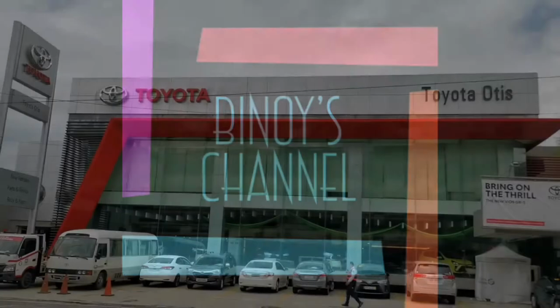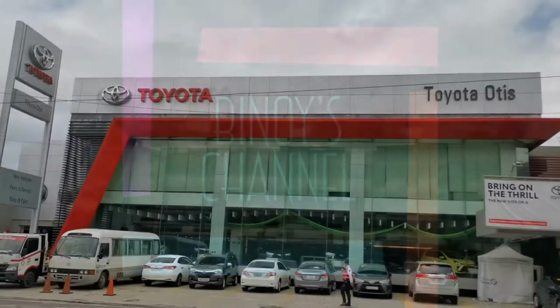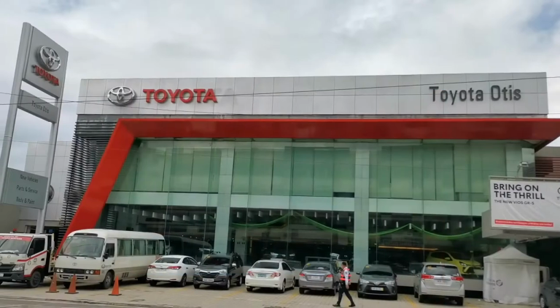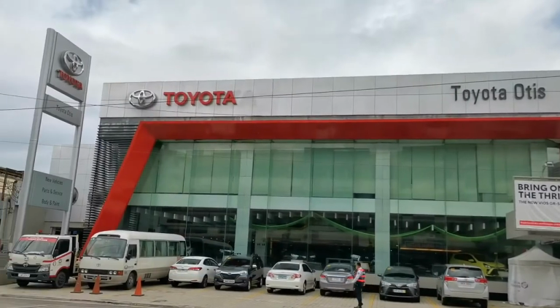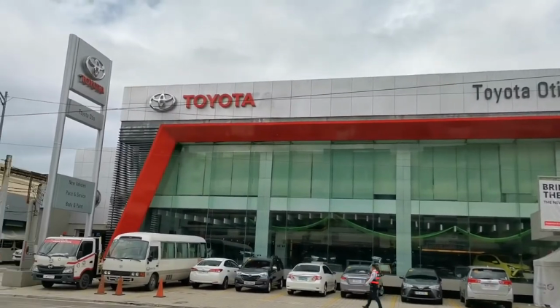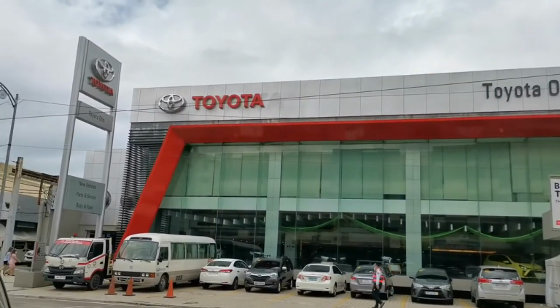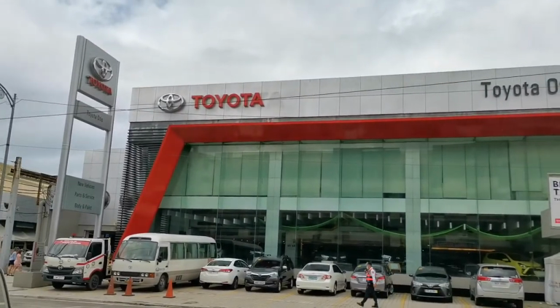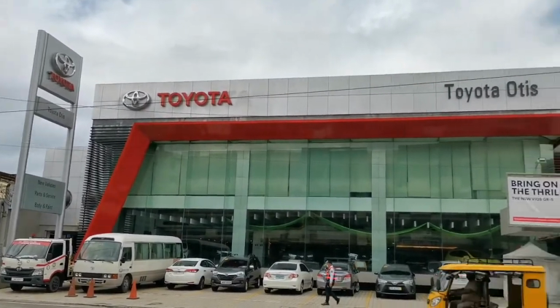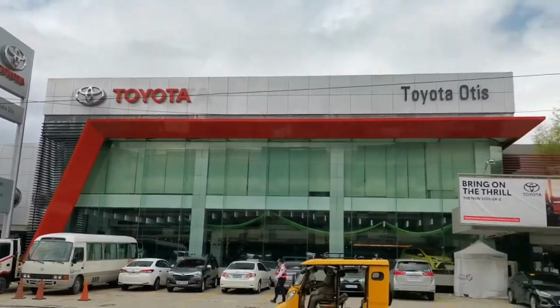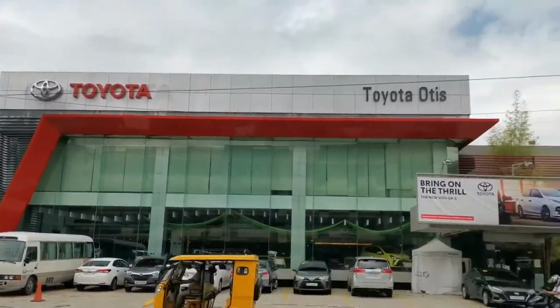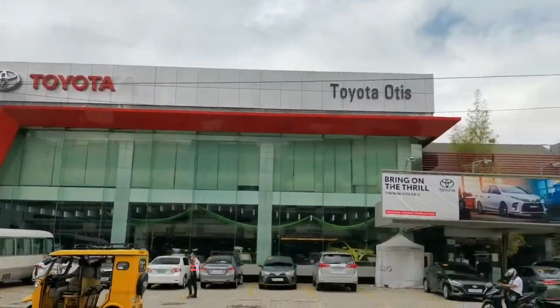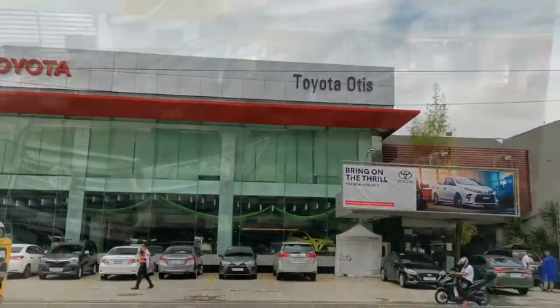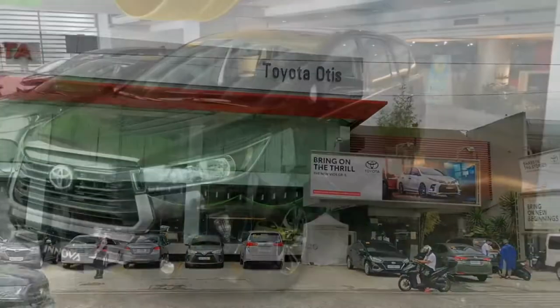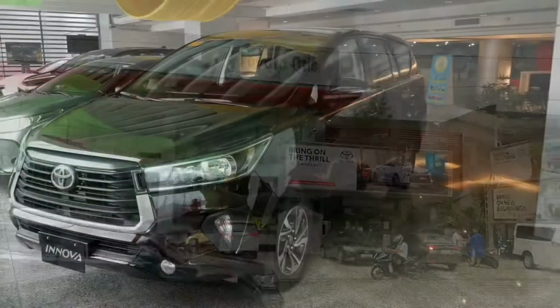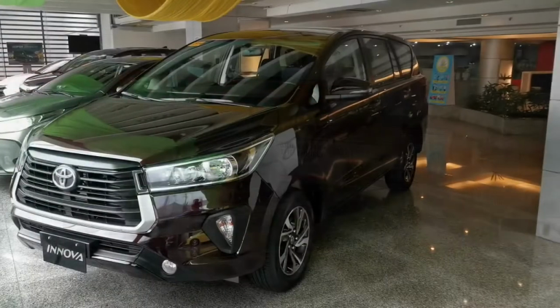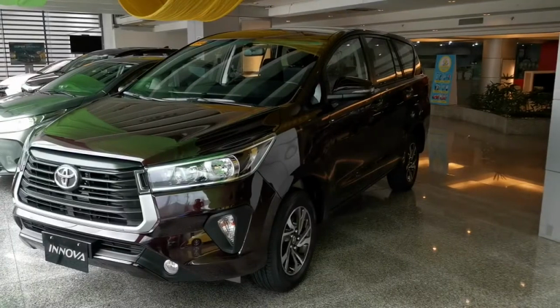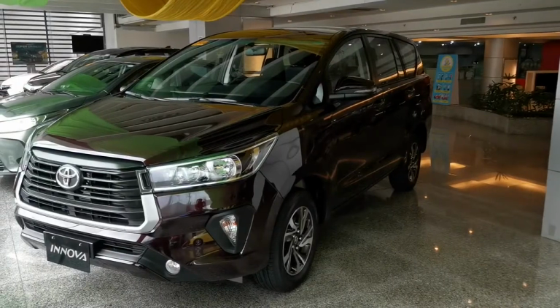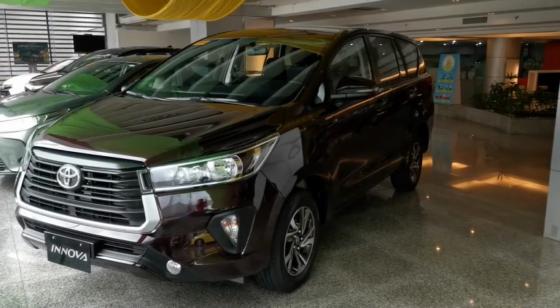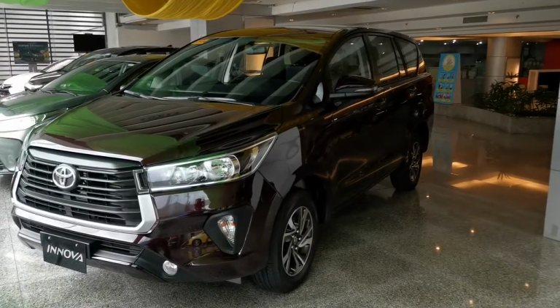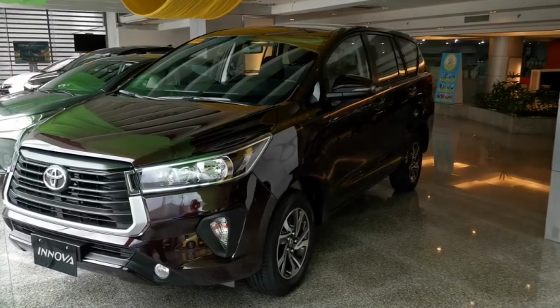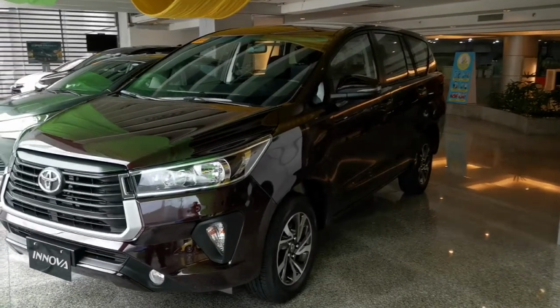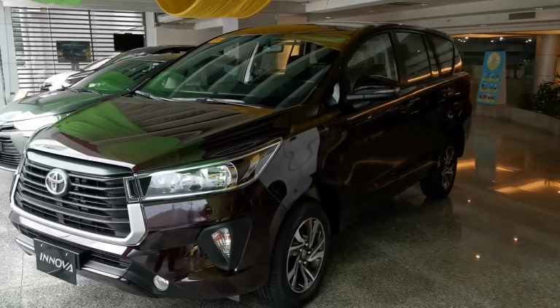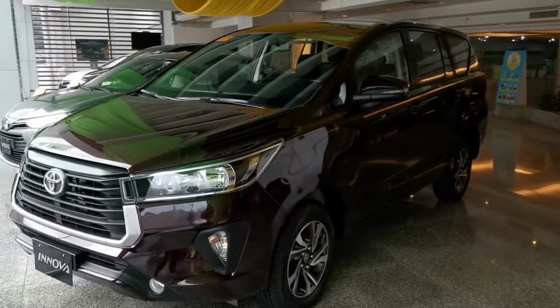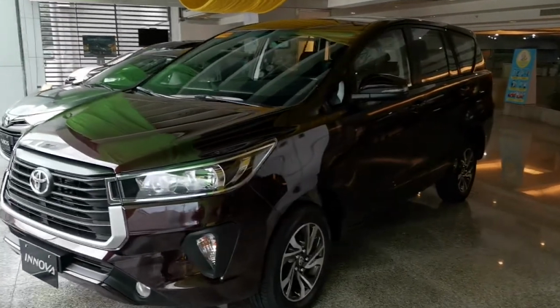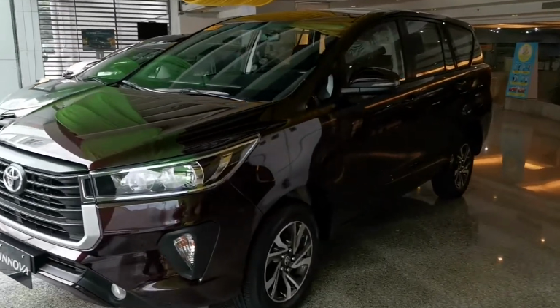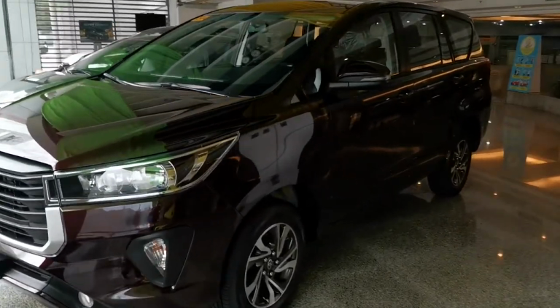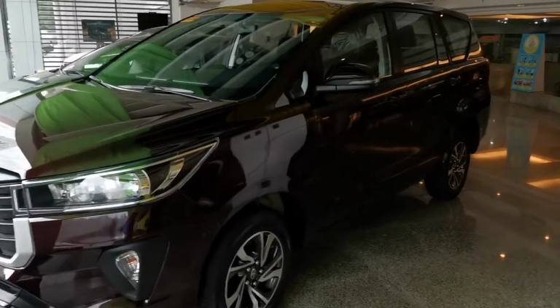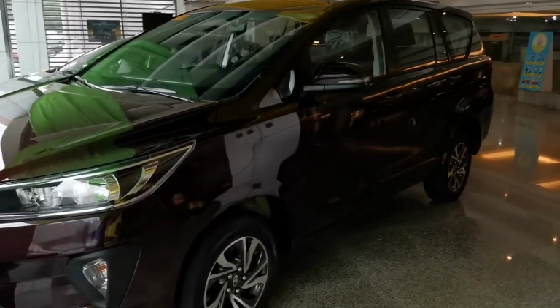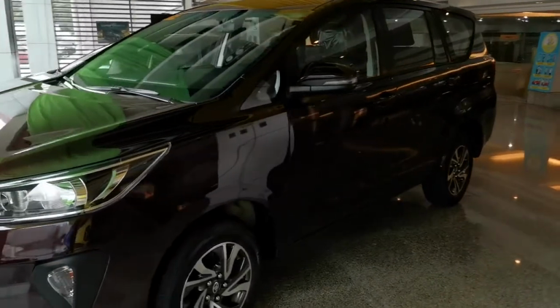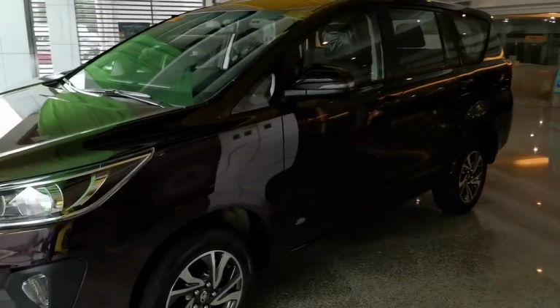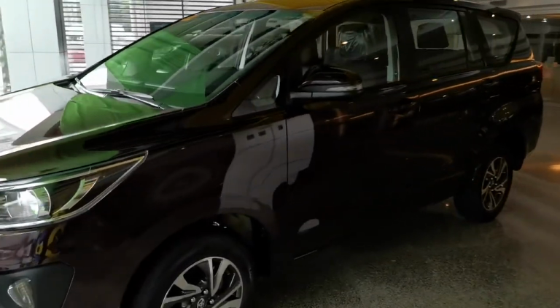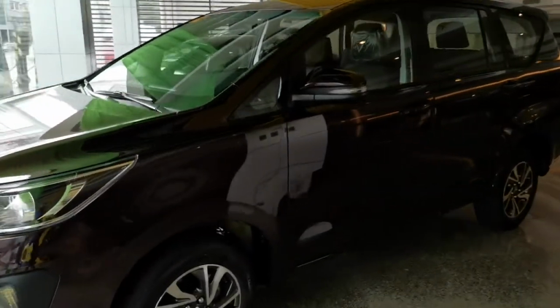Hi guys! Welcome to my channel. This is just a short walk around on the Inova 2.8e DSL Manual Transmission.